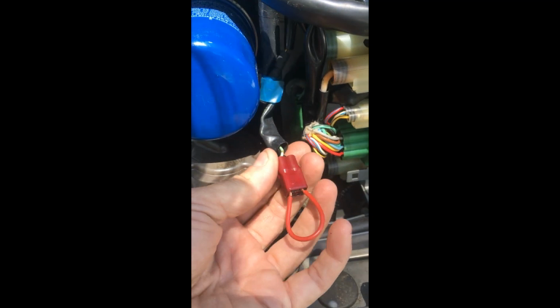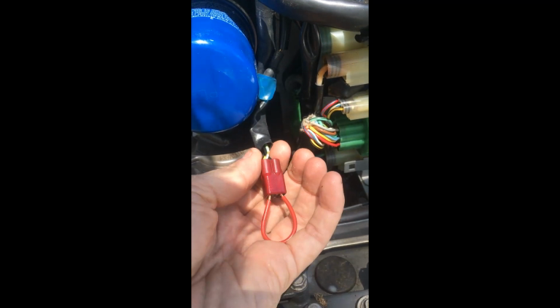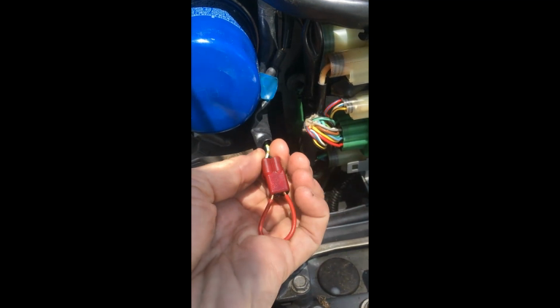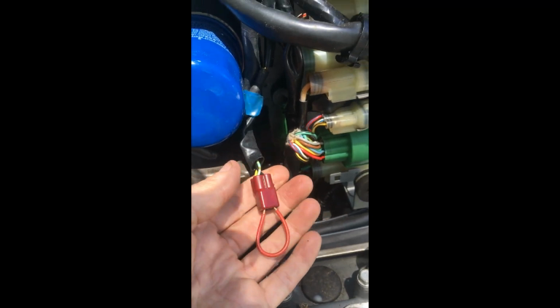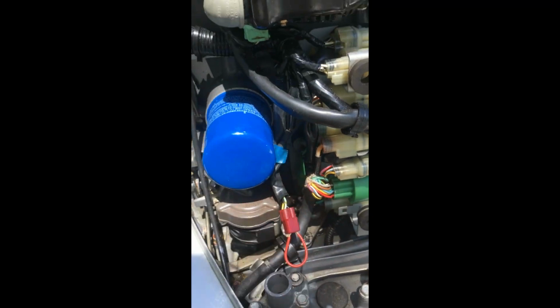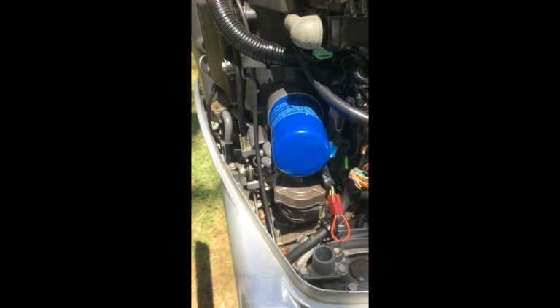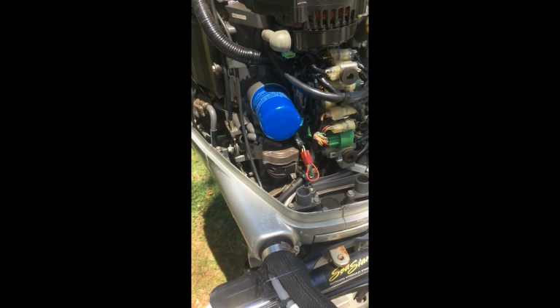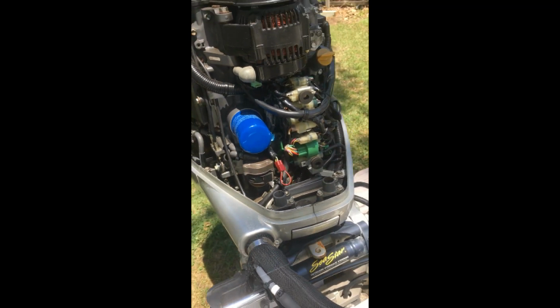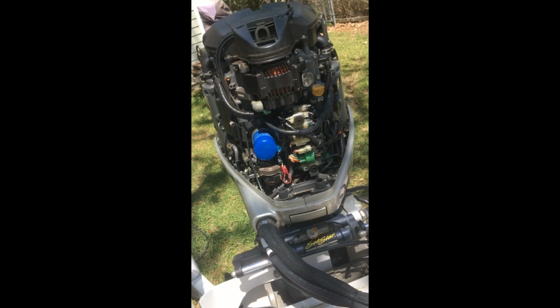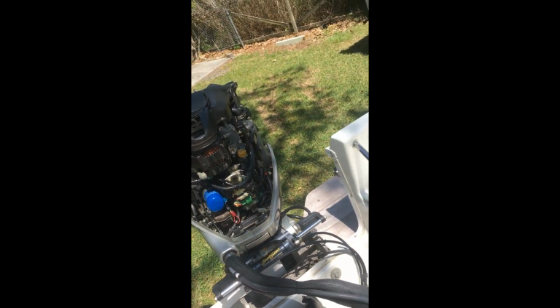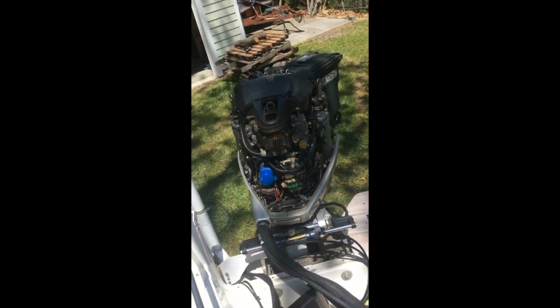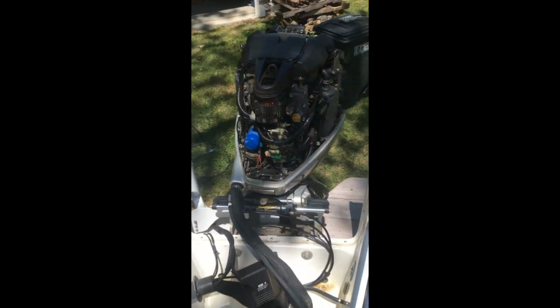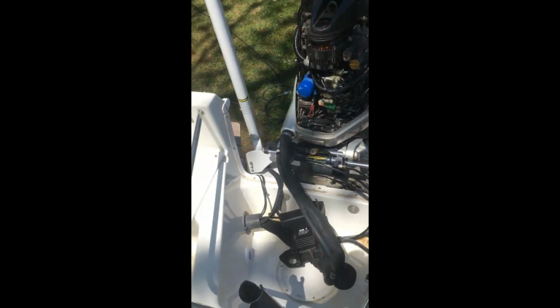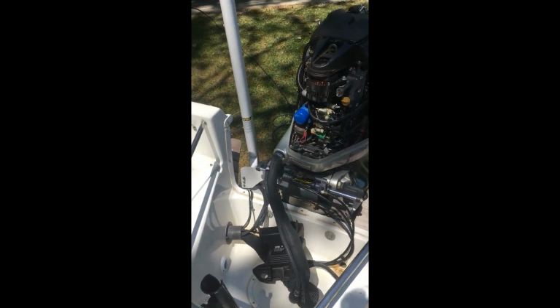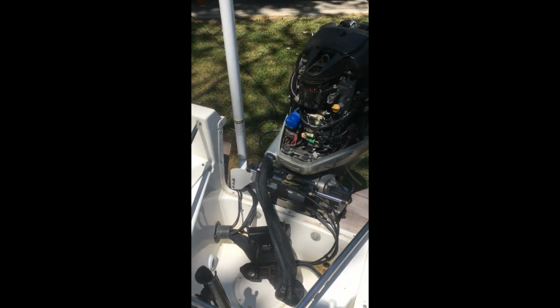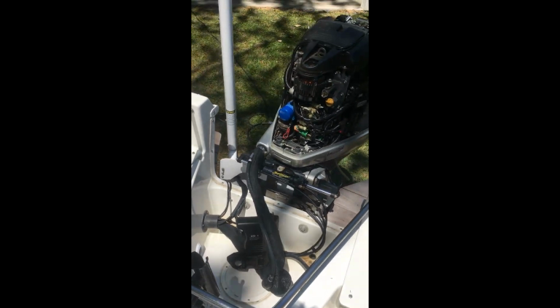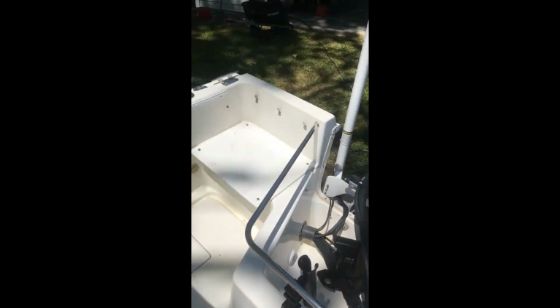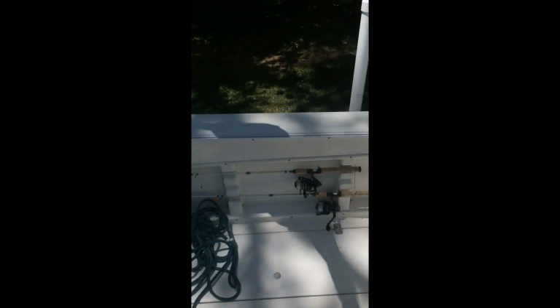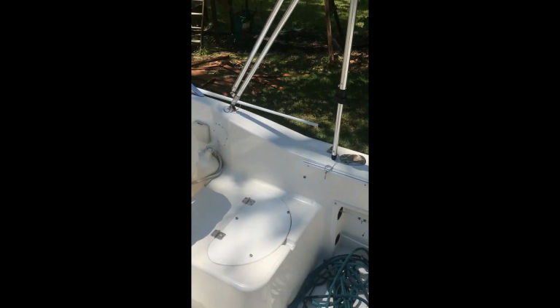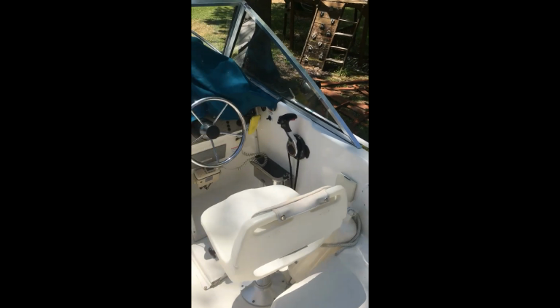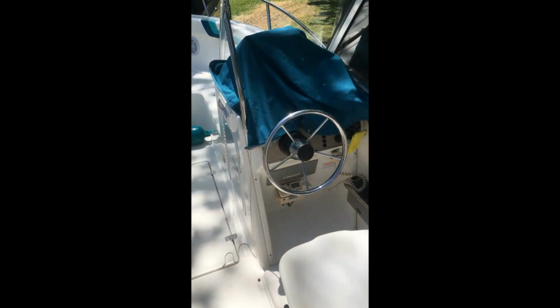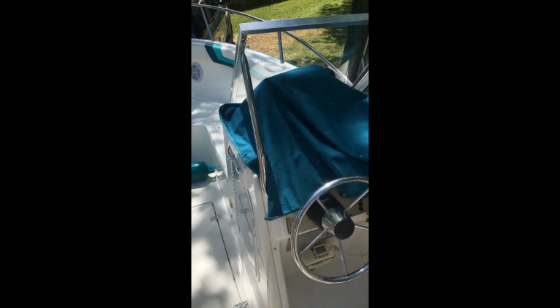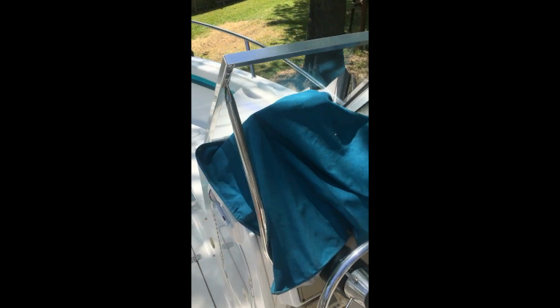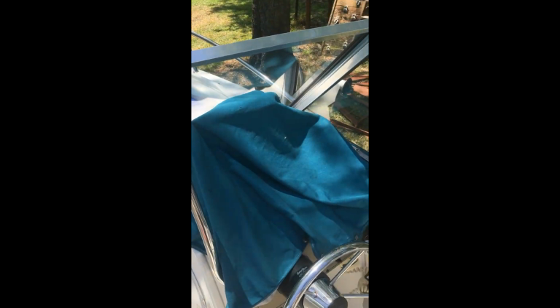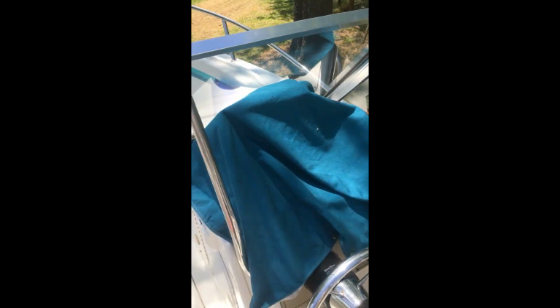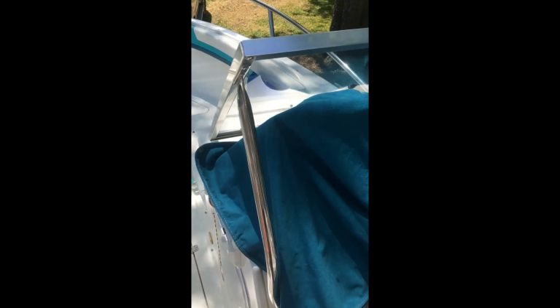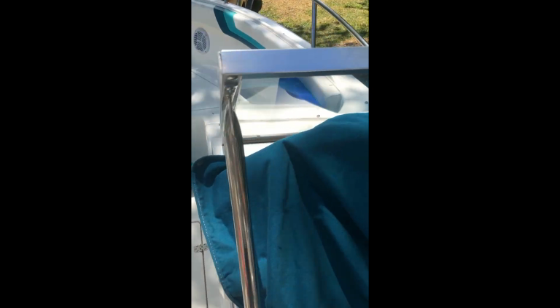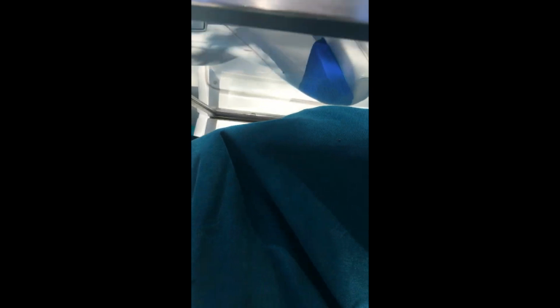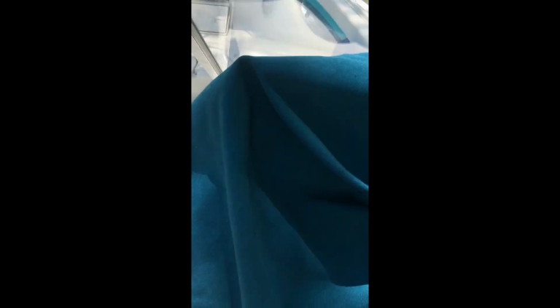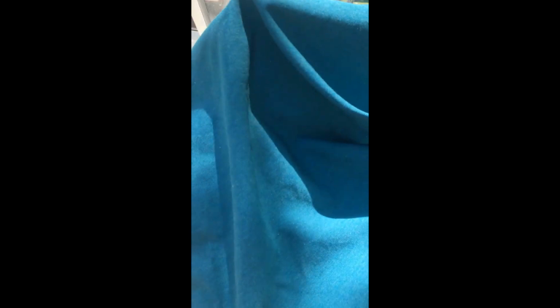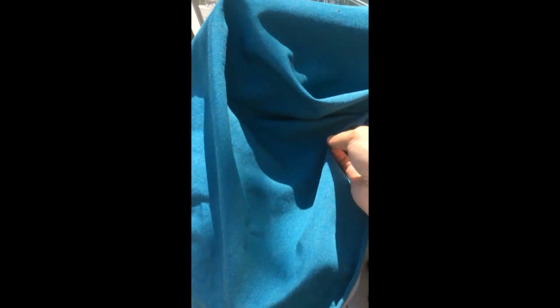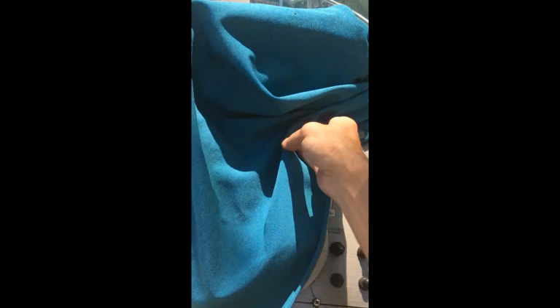So I put a little short in there. Then we go over here — this engine is on a 1999 Aquasport 215 dual console.